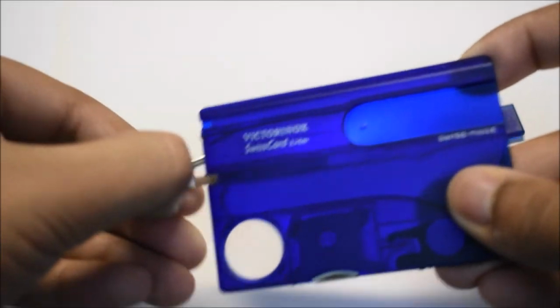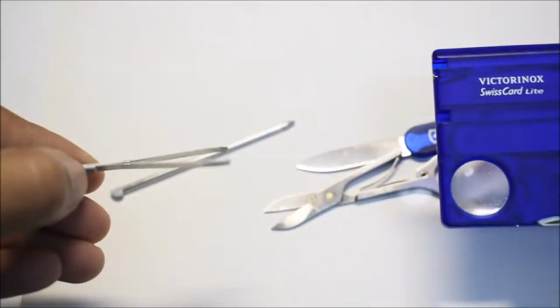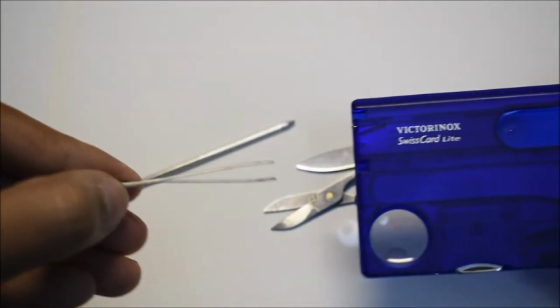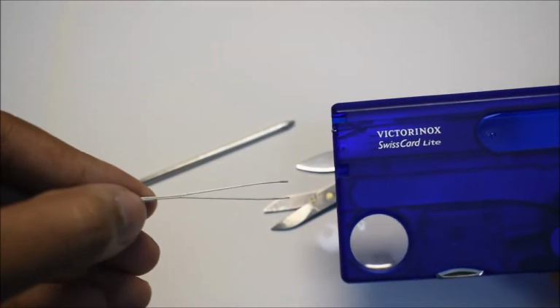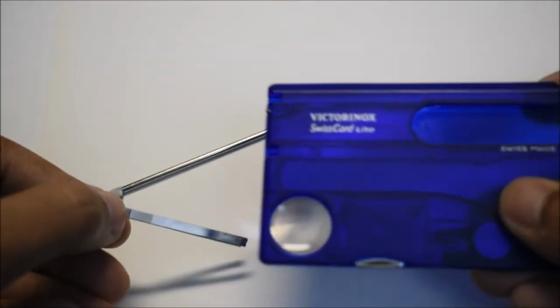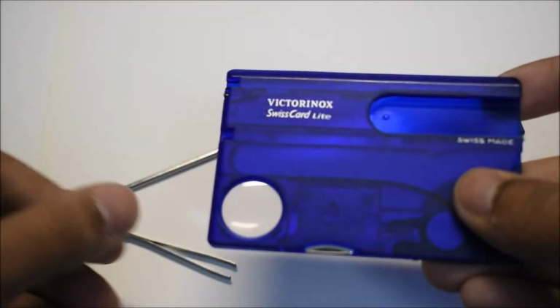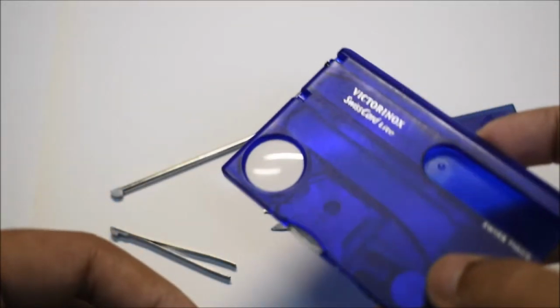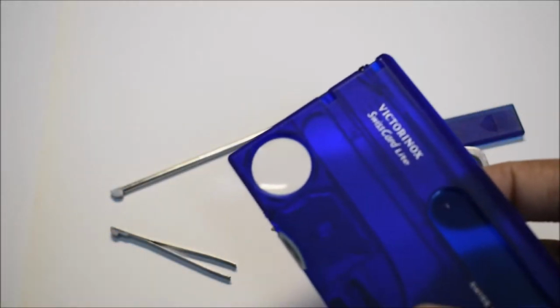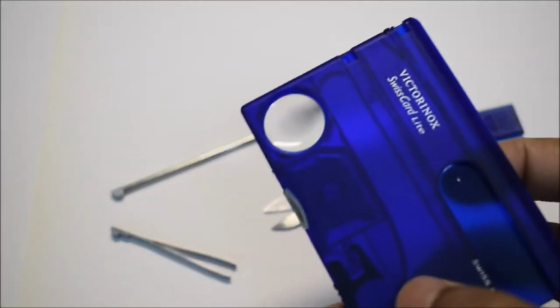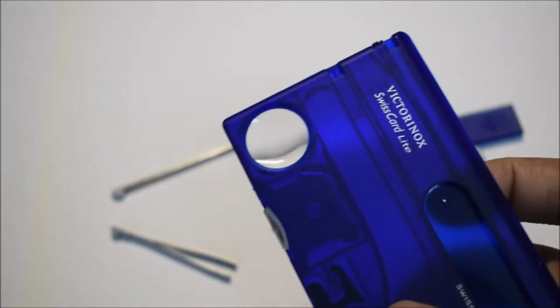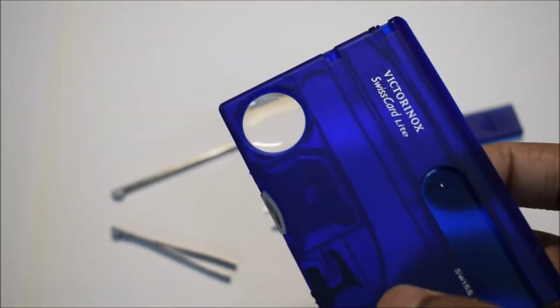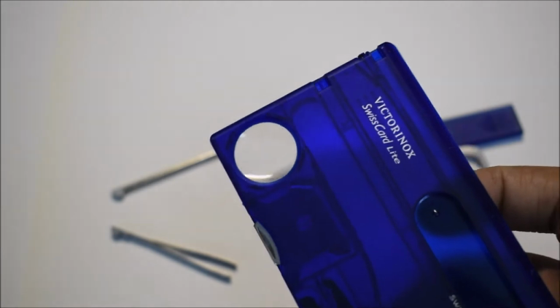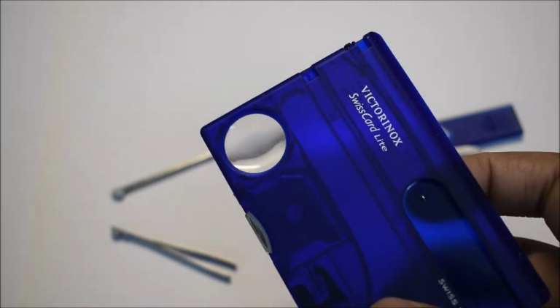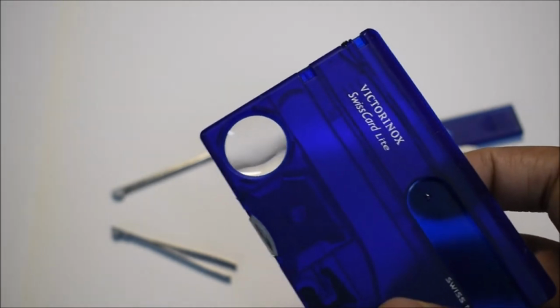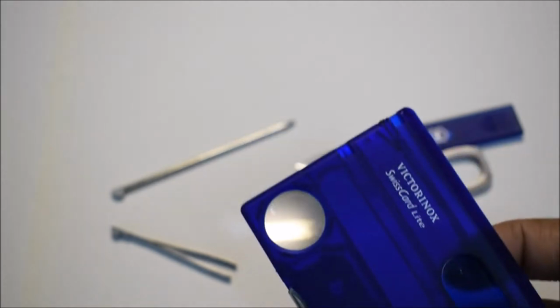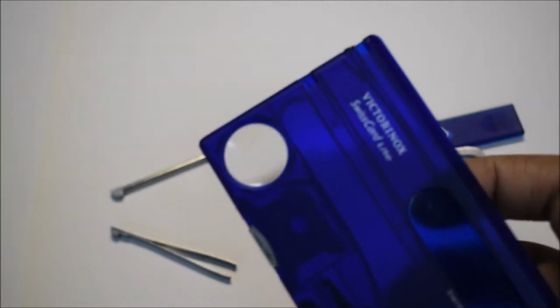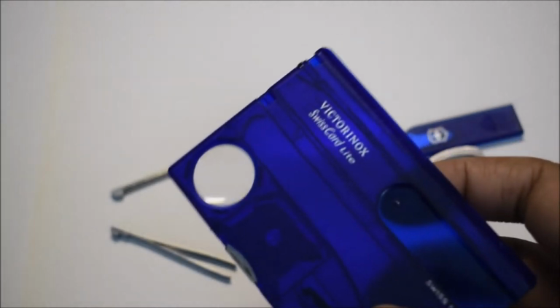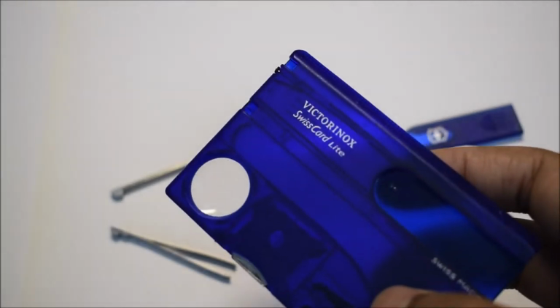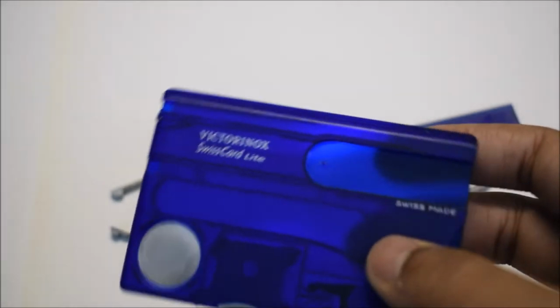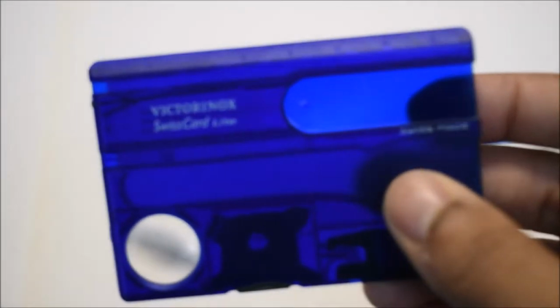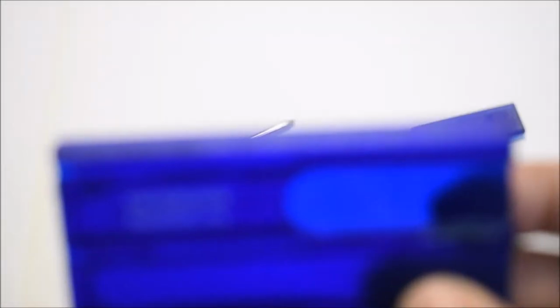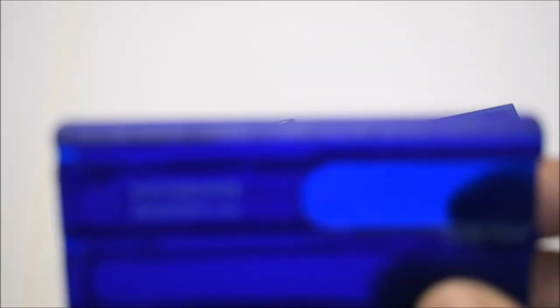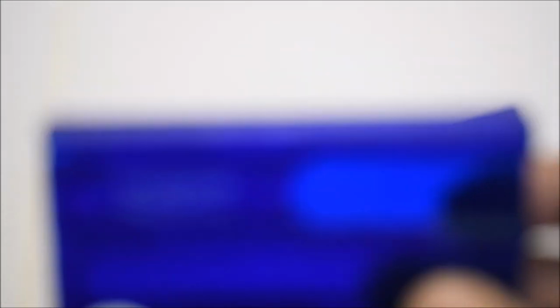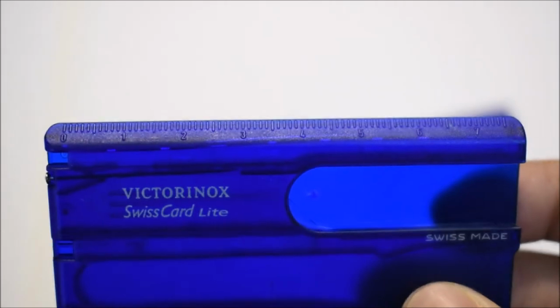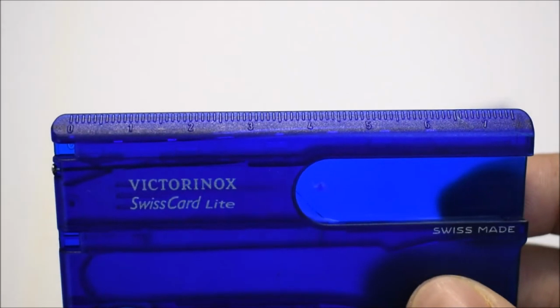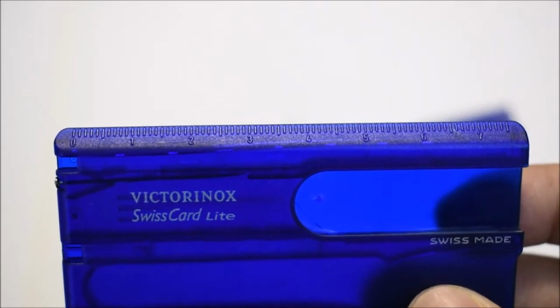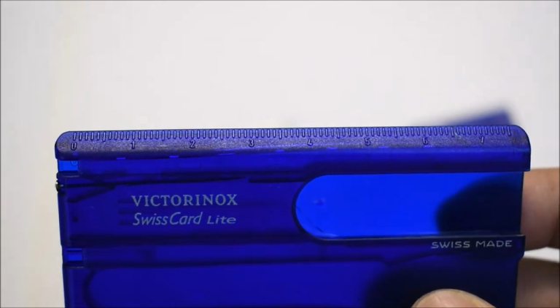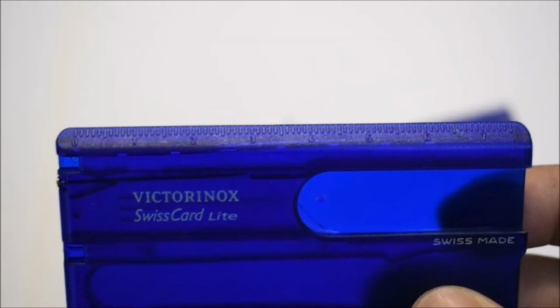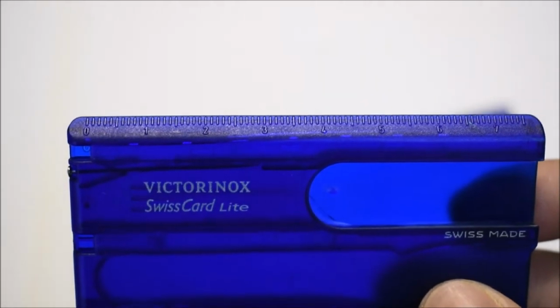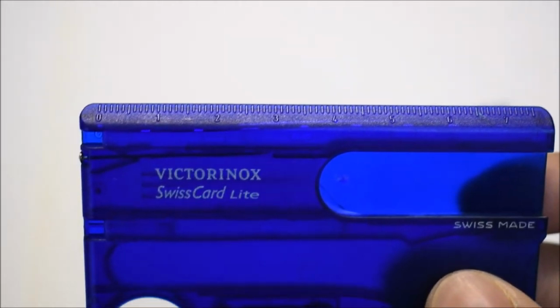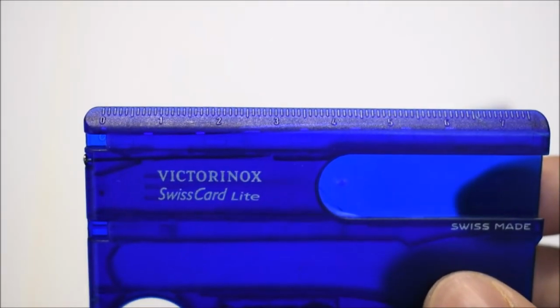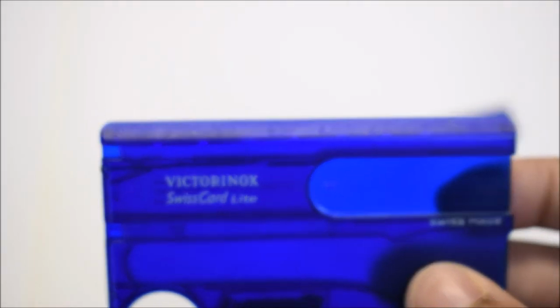Over here we have the tweezers — very handy. And of course you can't go wrong with the classic magnifying glass, though I can't say I've used that at any point.